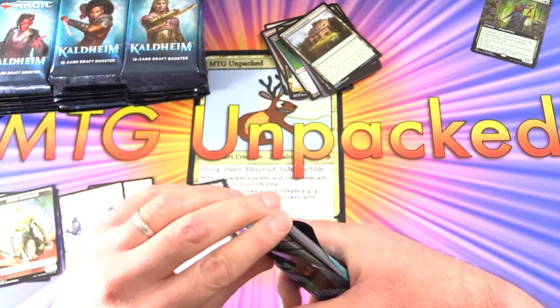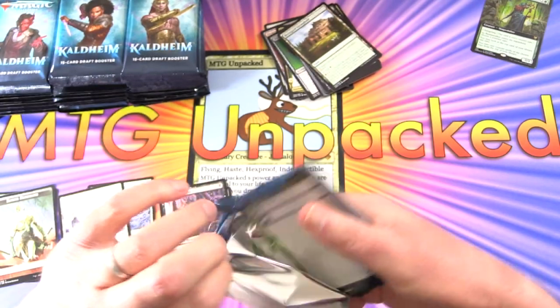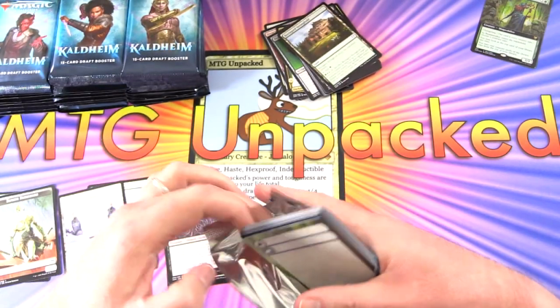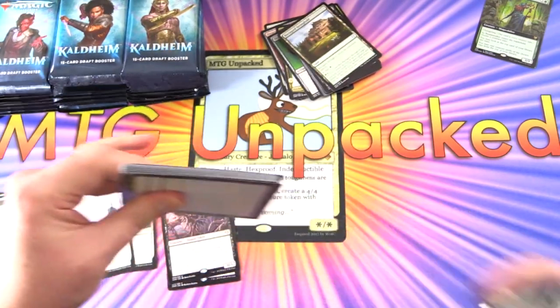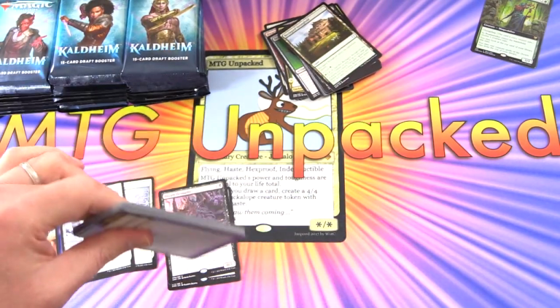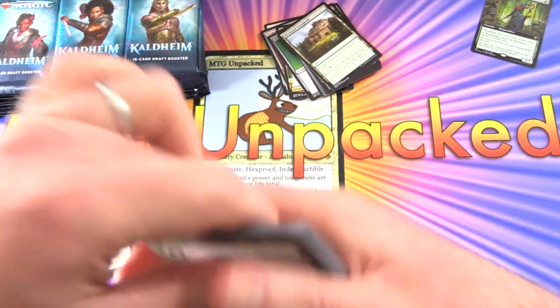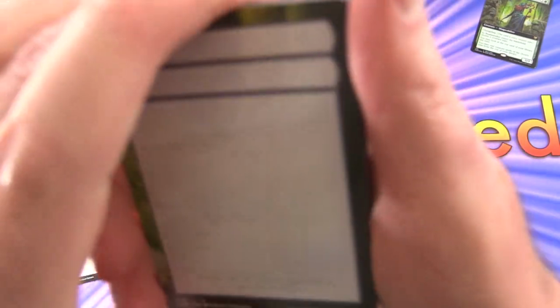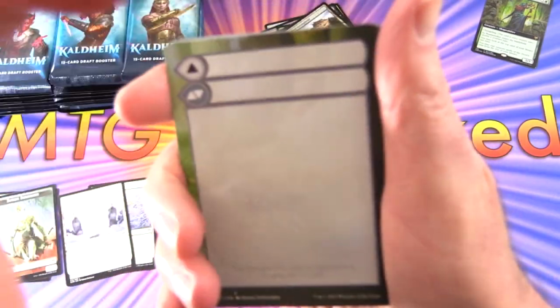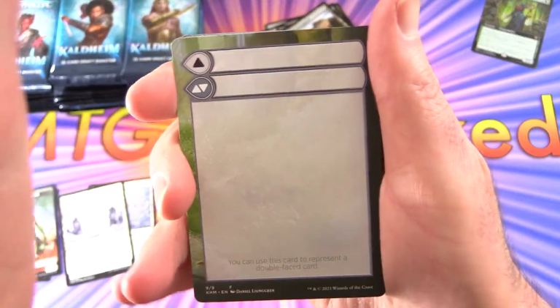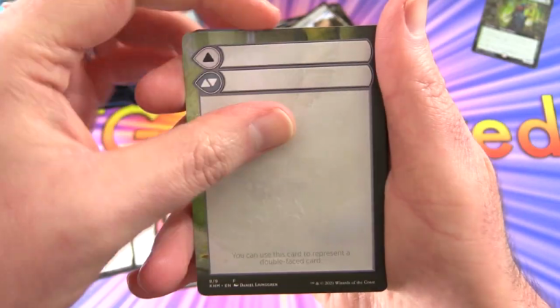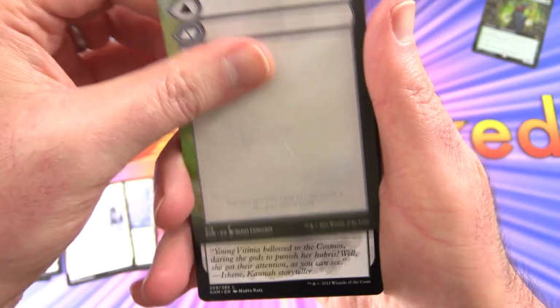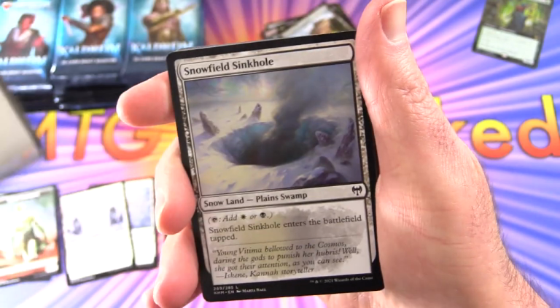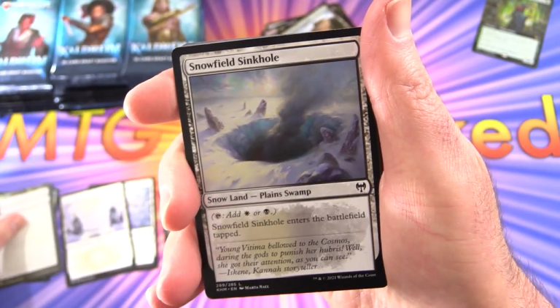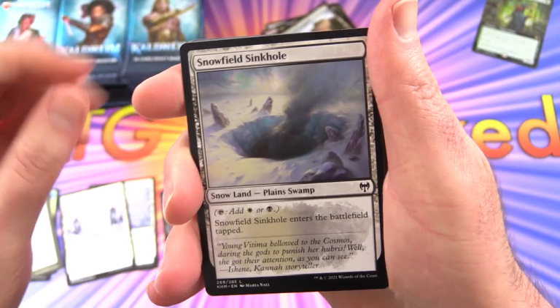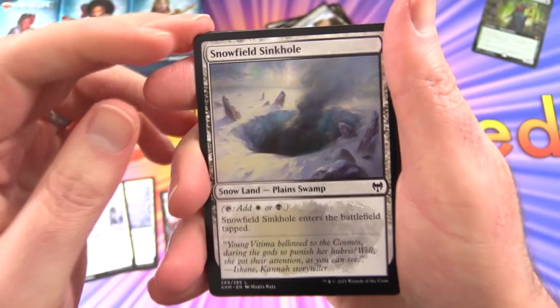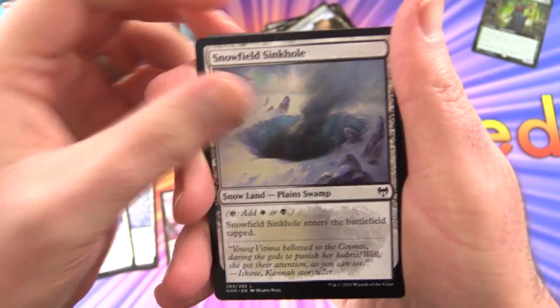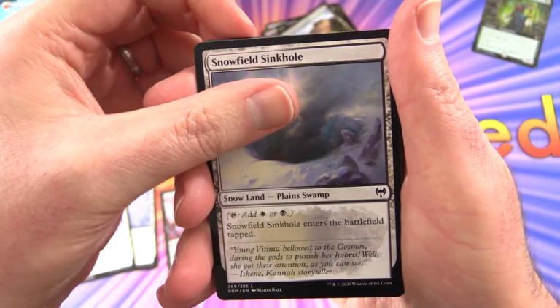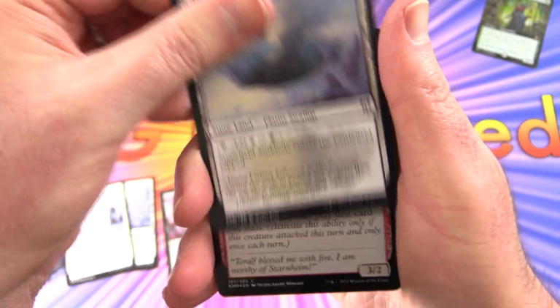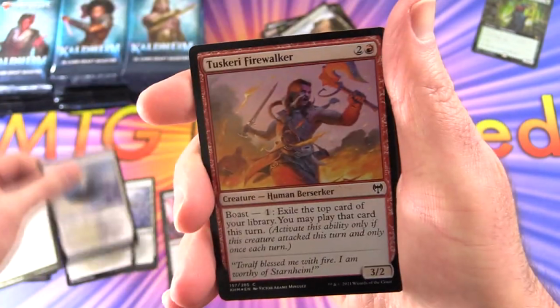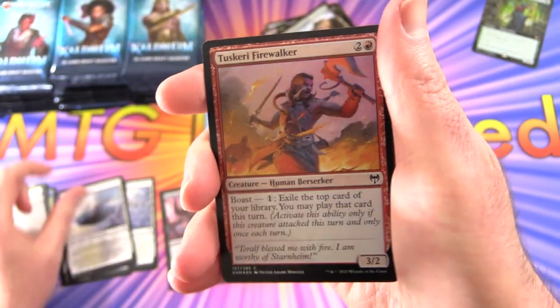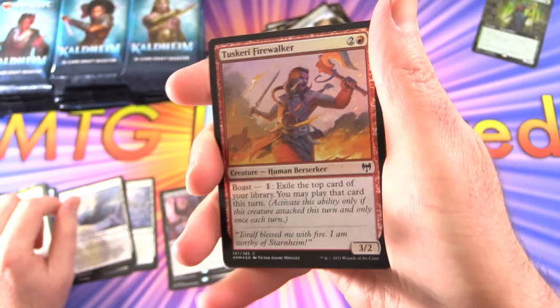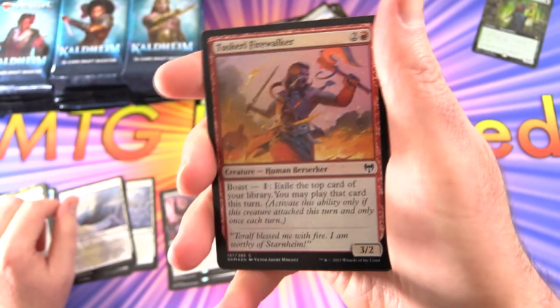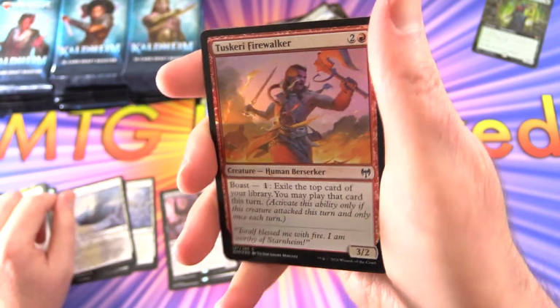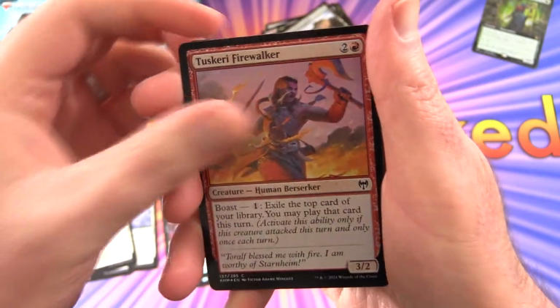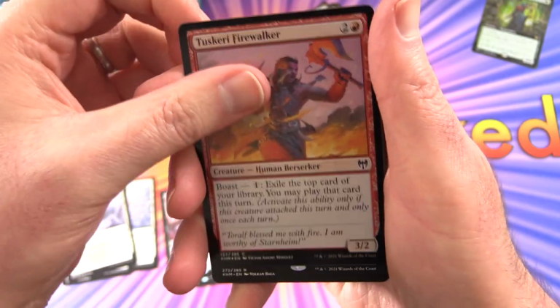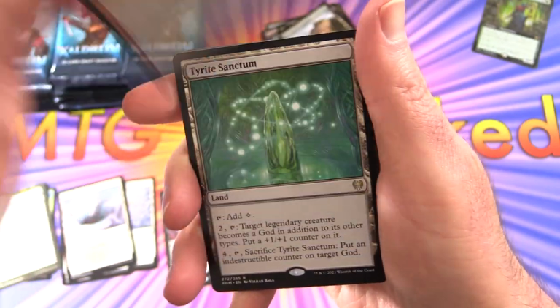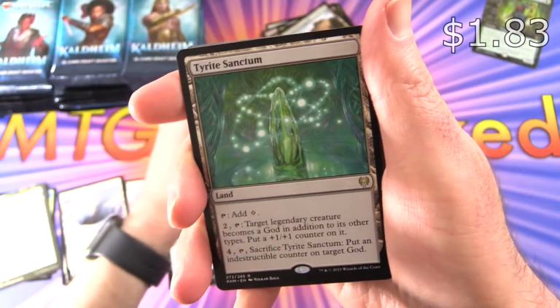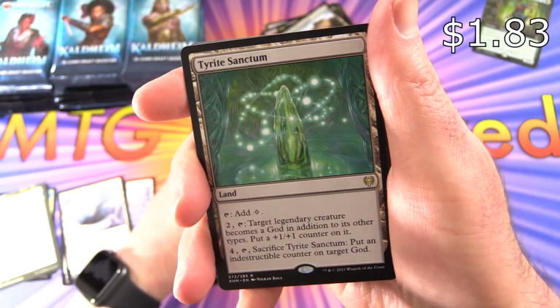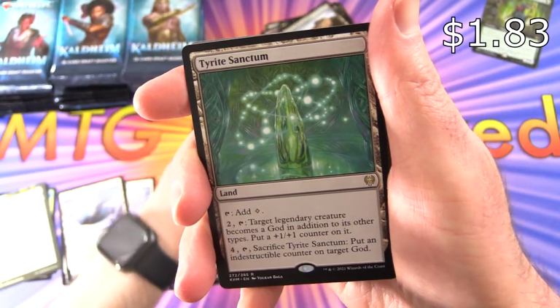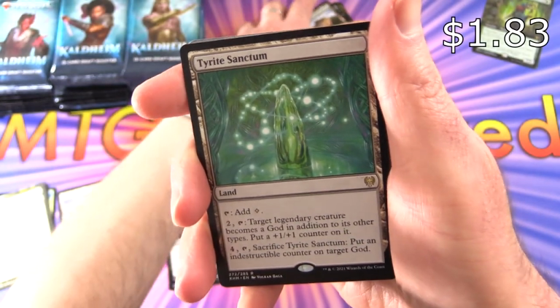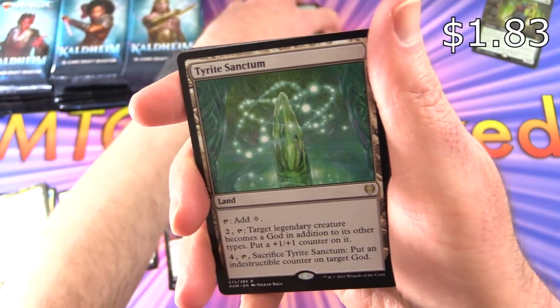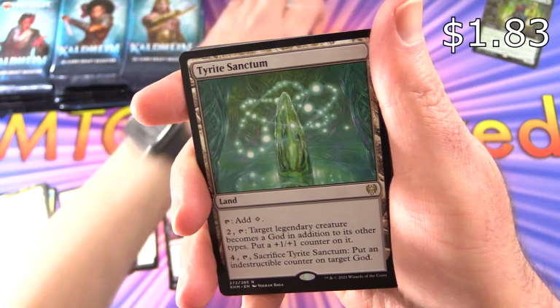I have seen boxes people have opened with seven mythics — seems pretty insane. We've got a Snowfield Sinkhole foil, Tuskeri Firewalker, and Tyrite Sanctum.